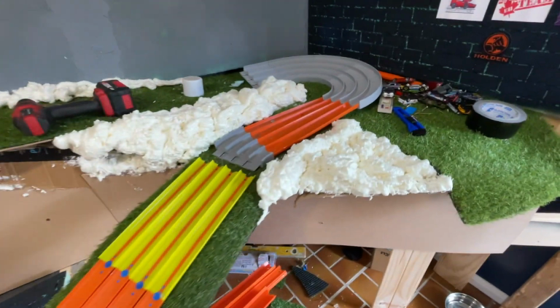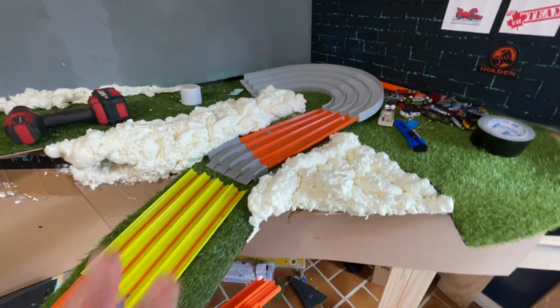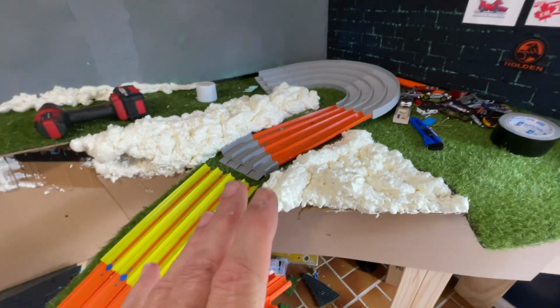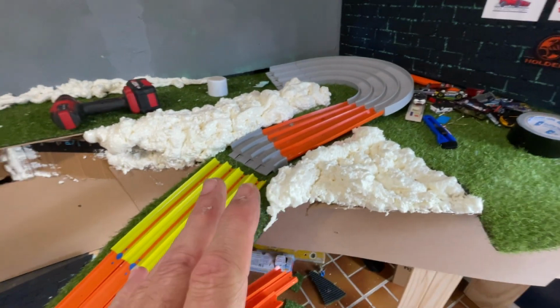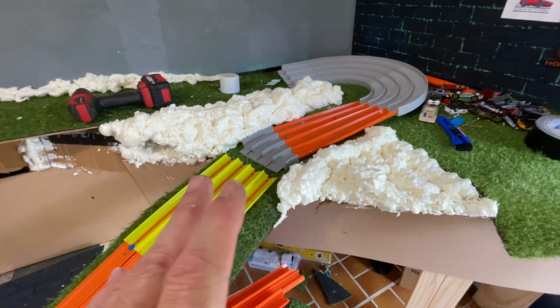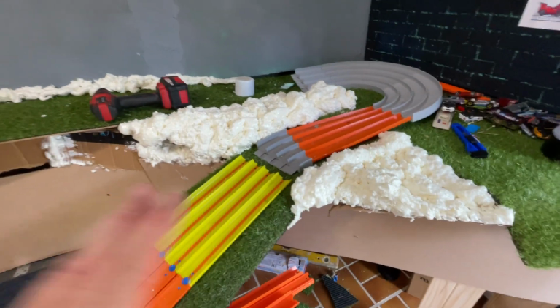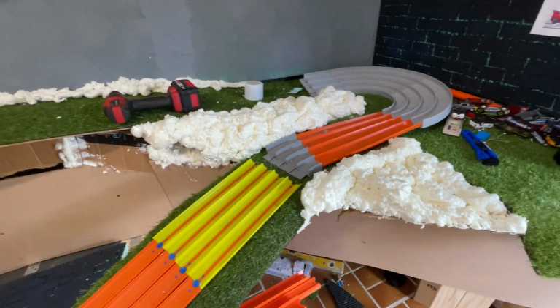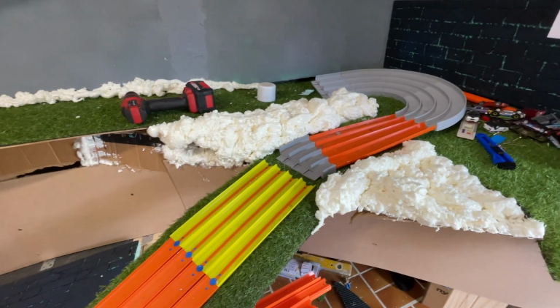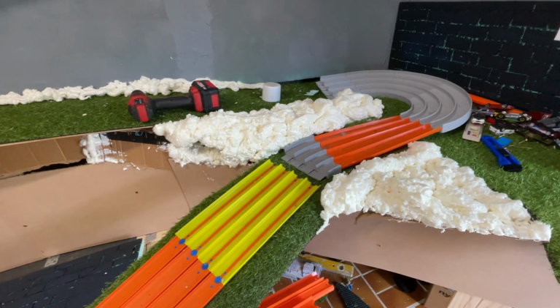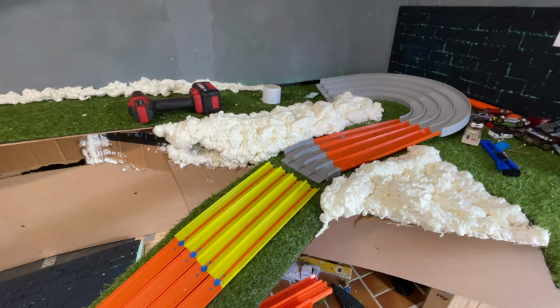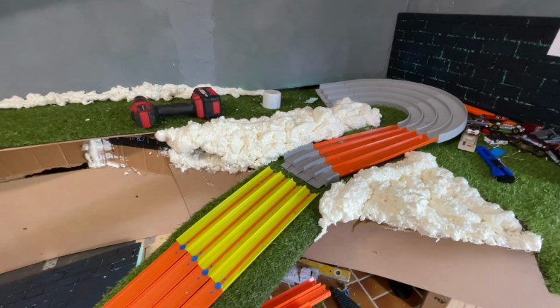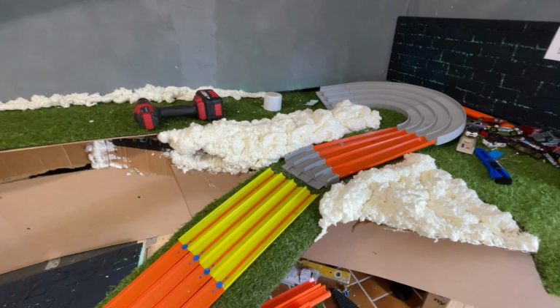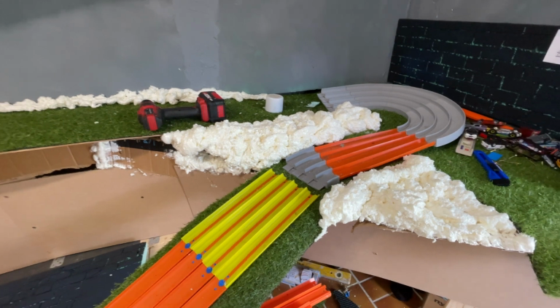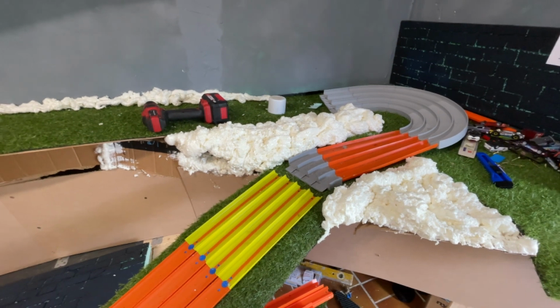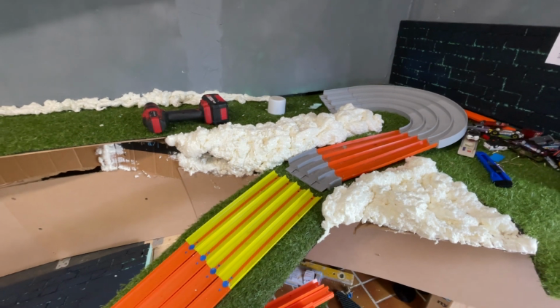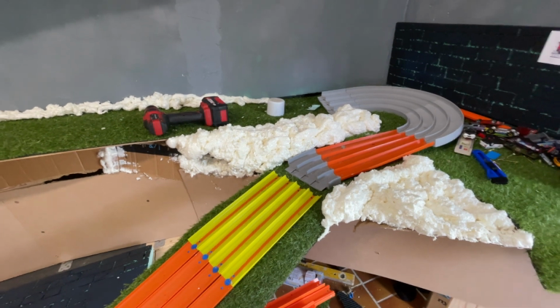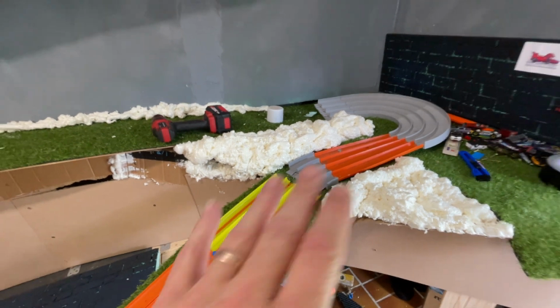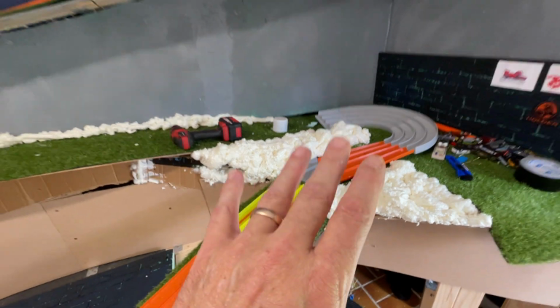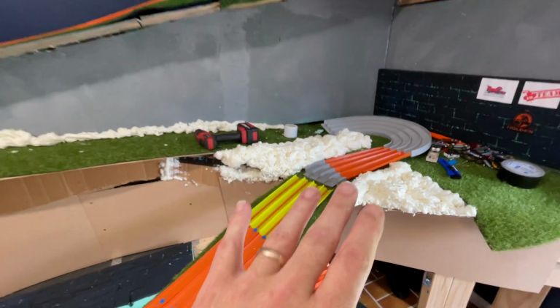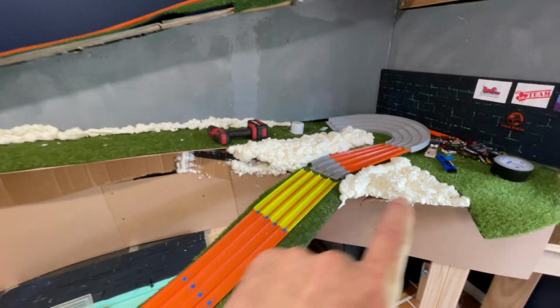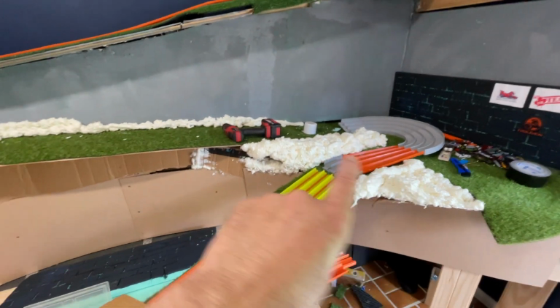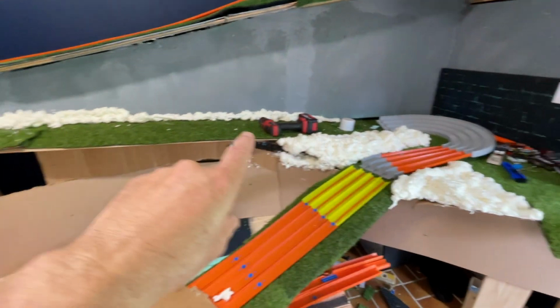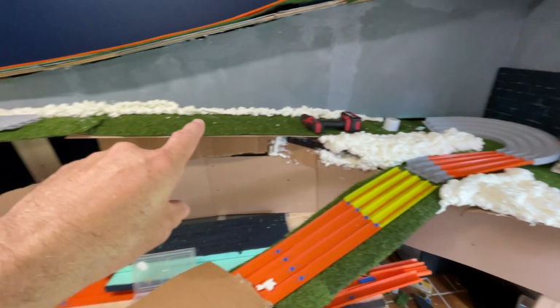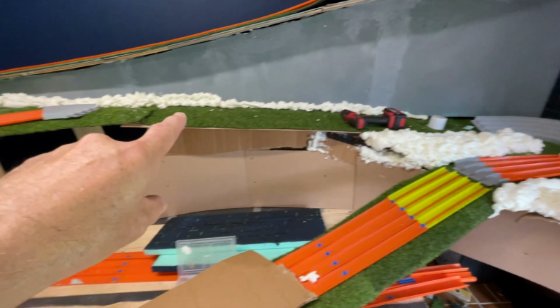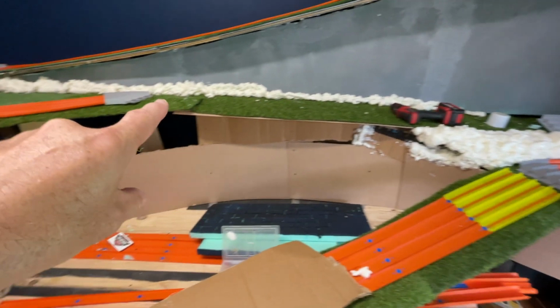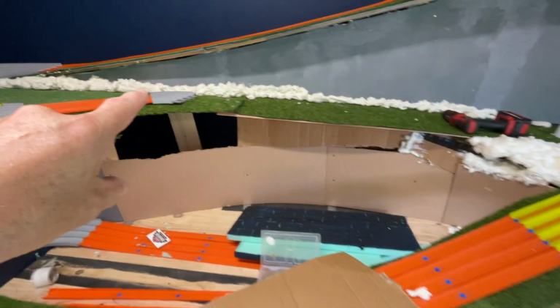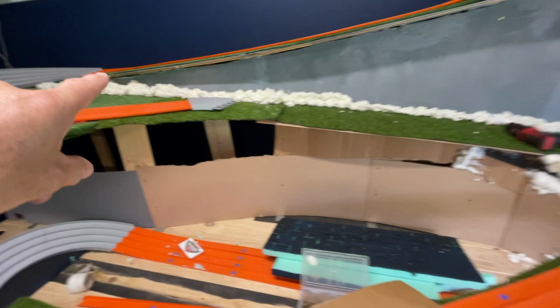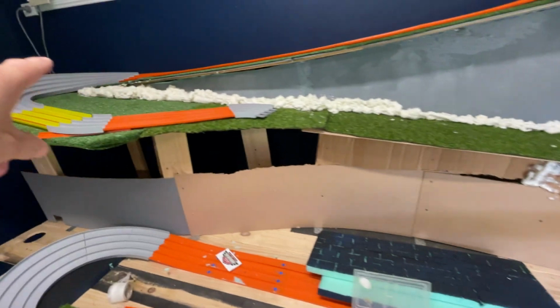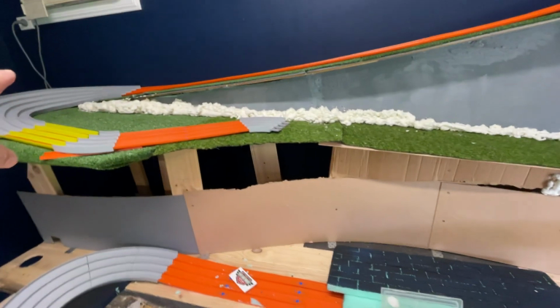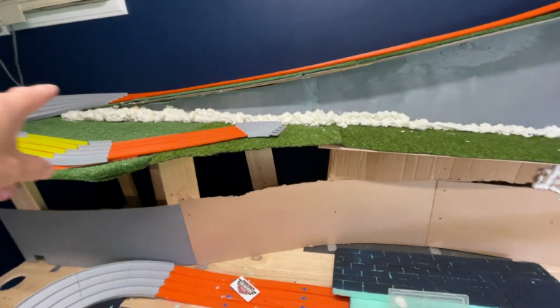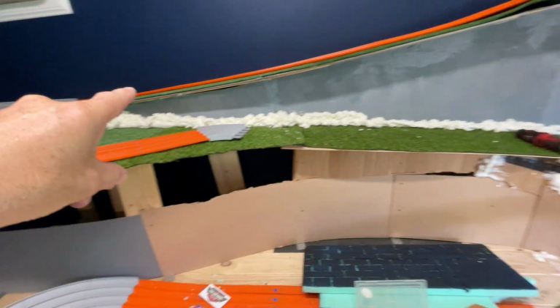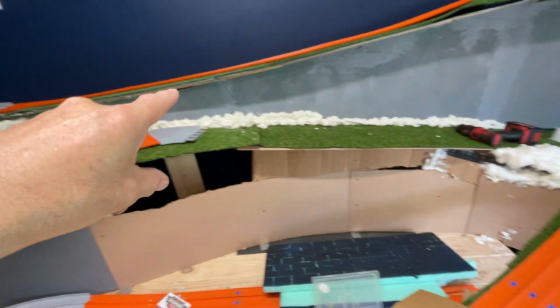I've used it before and it's a little bit difficult to work with. However, it's going to give me a nice baseline of rocks across there.